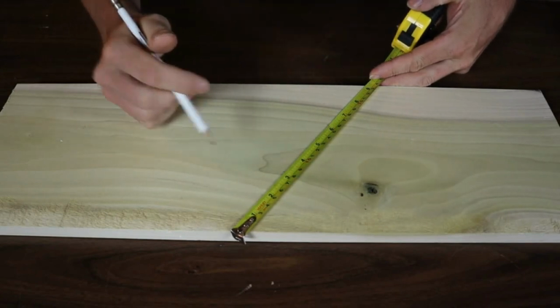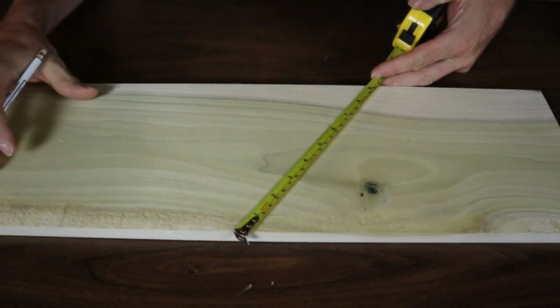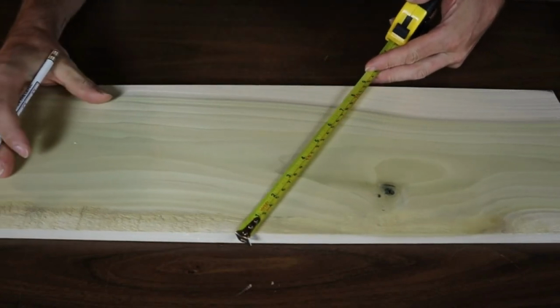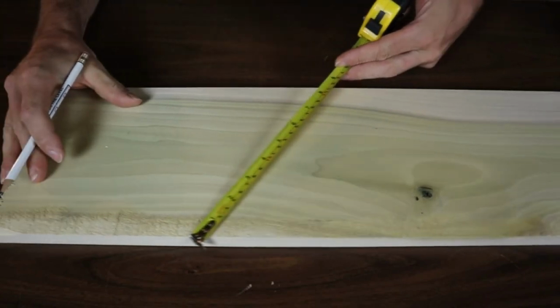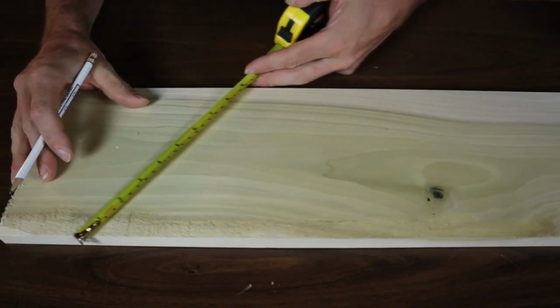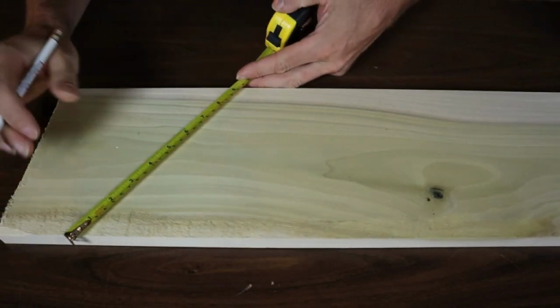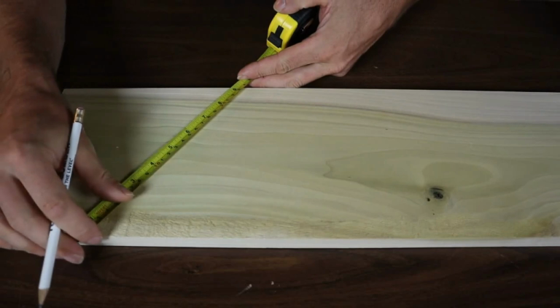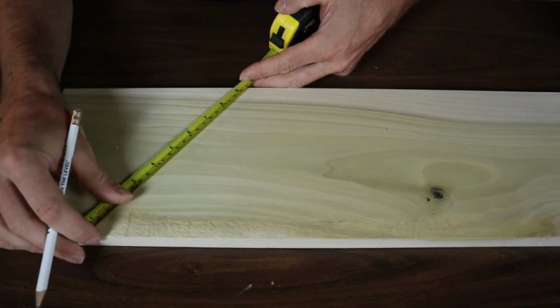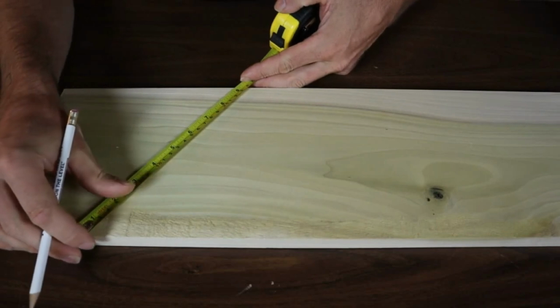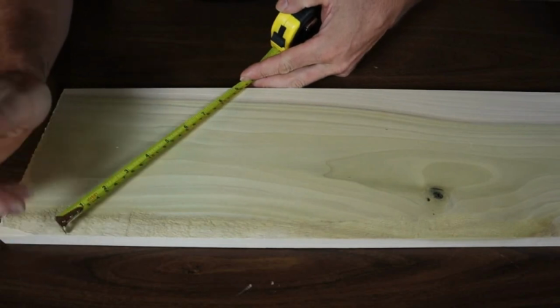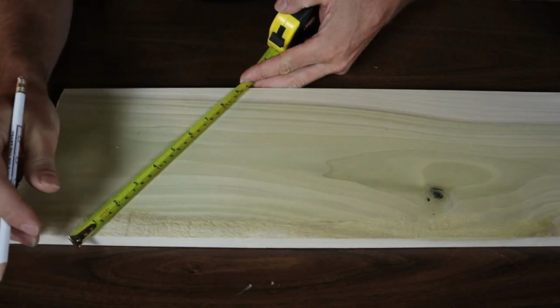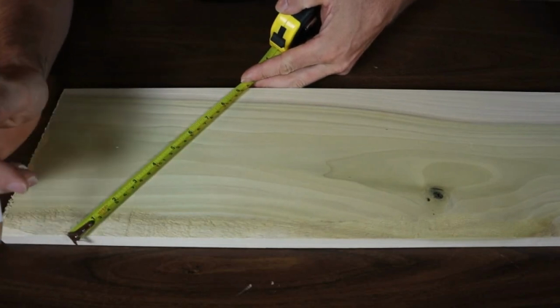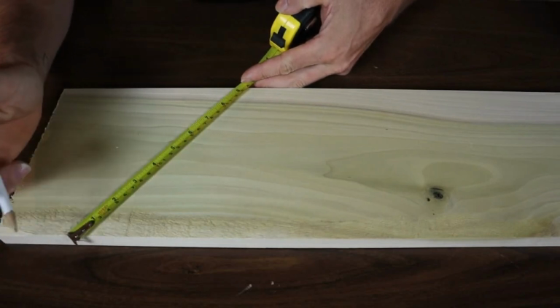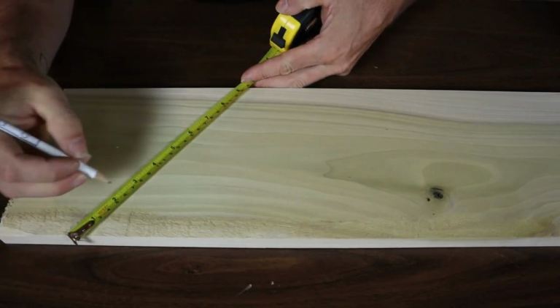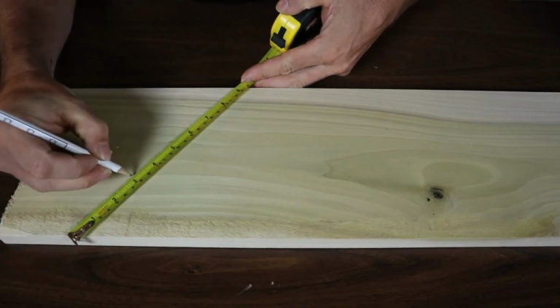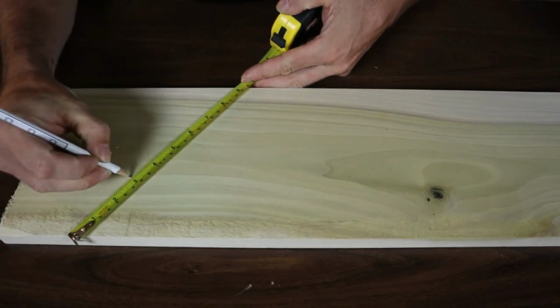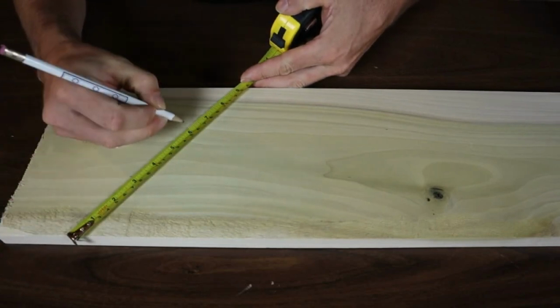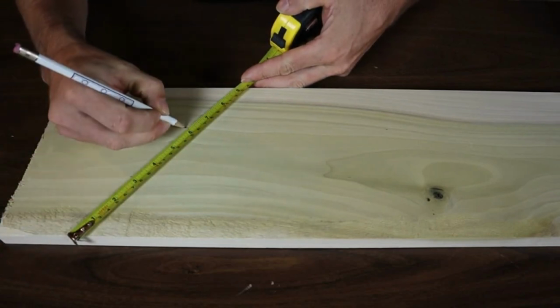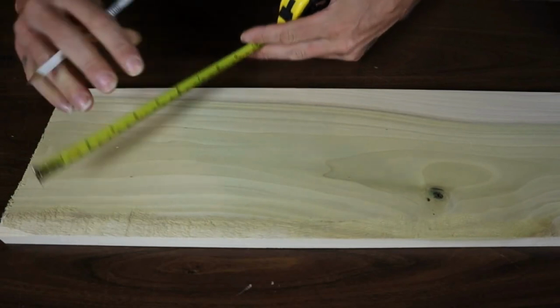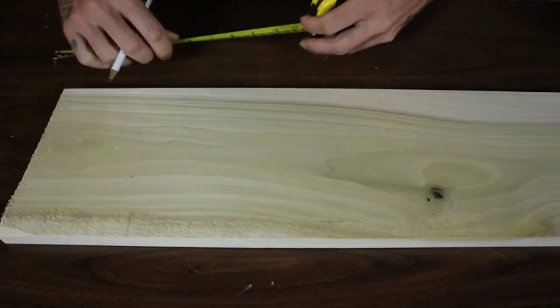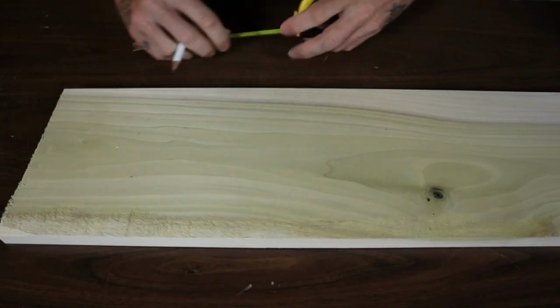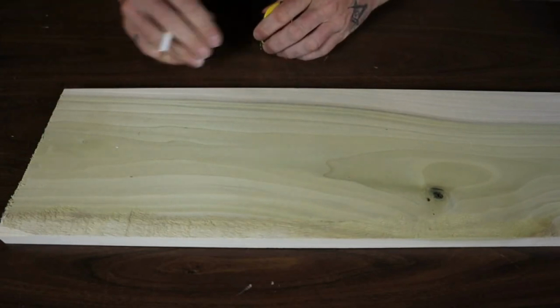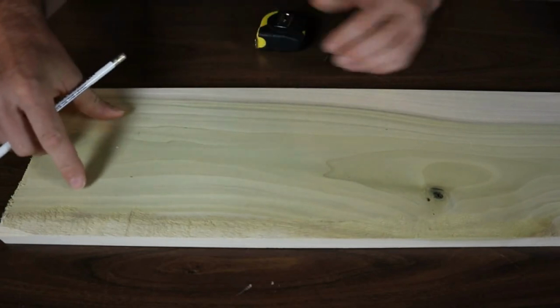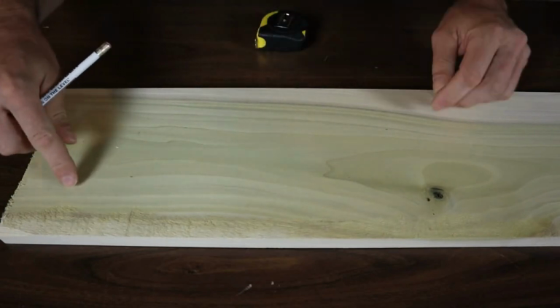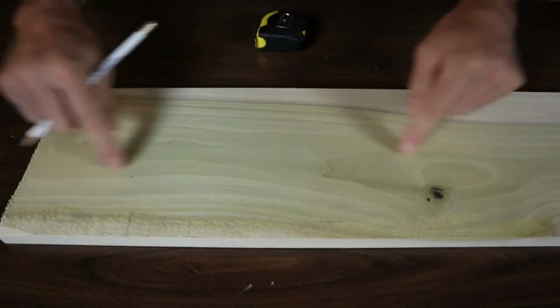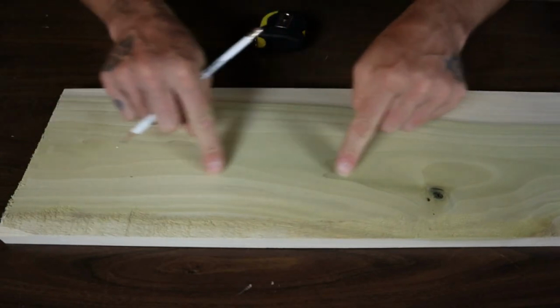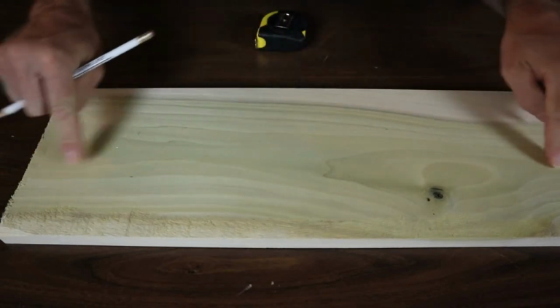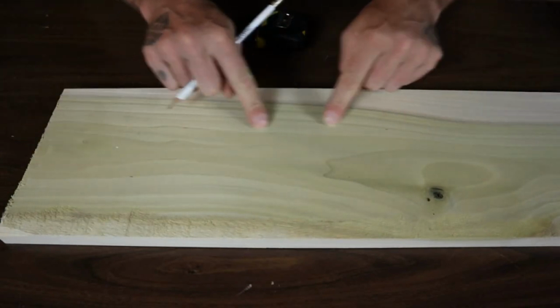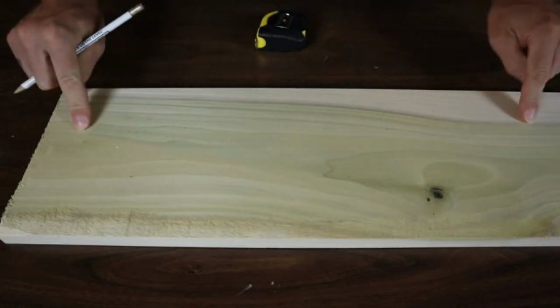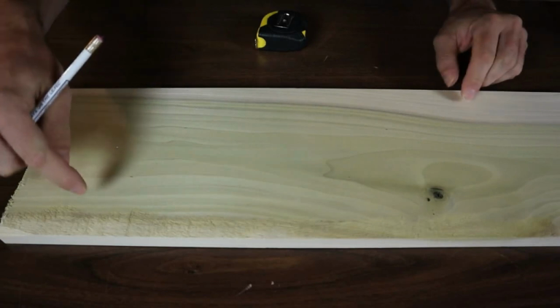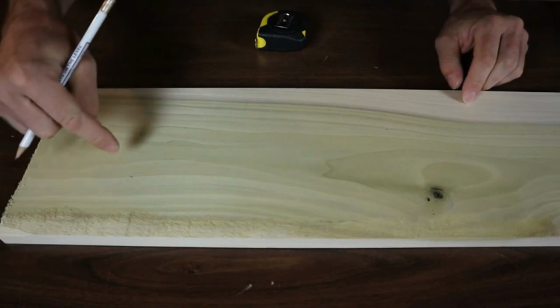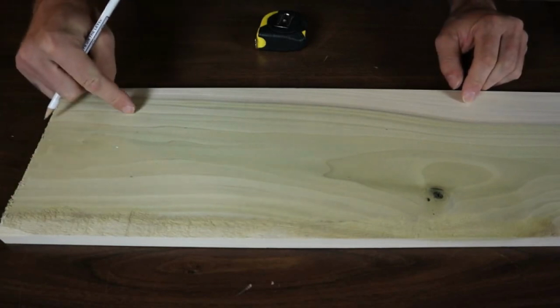And then all you would do is you do that at both ends of your board. So hook that on the end there, you do three and six again. And then you would take your straight edge or whatever you're going to use, draw those lines along, and they're going to be perfect.